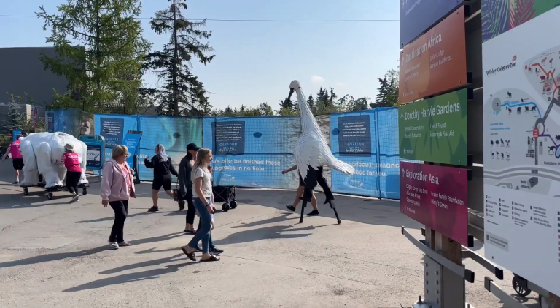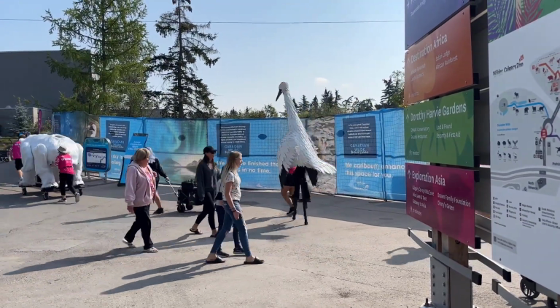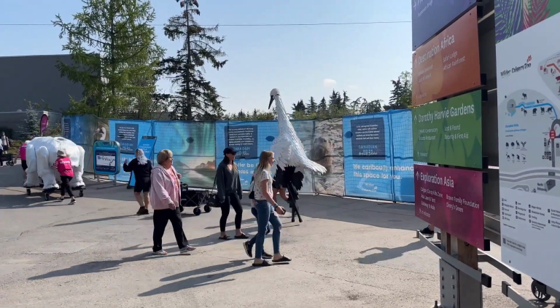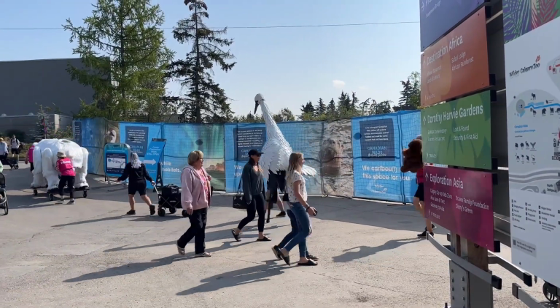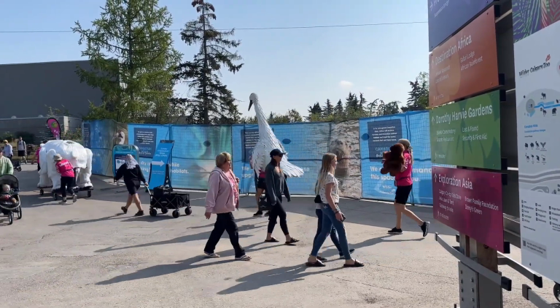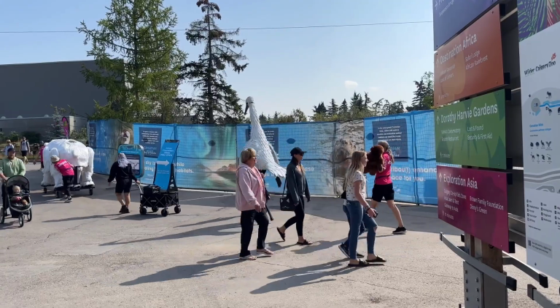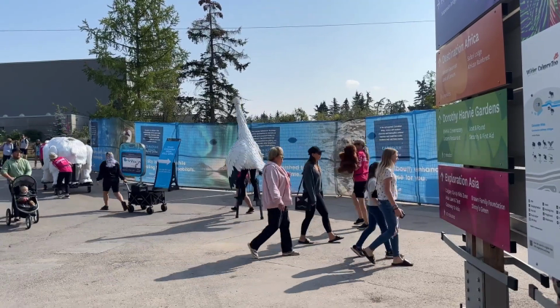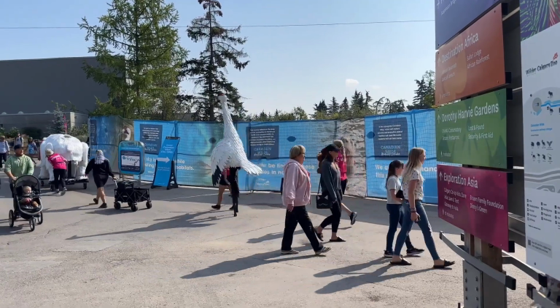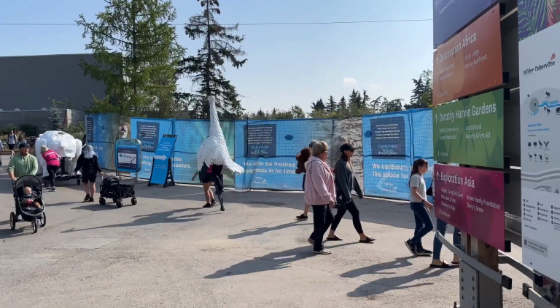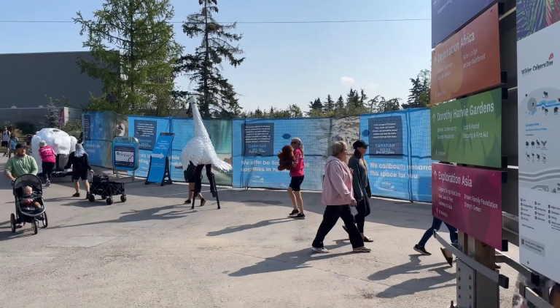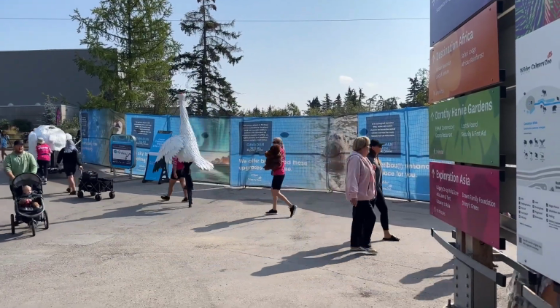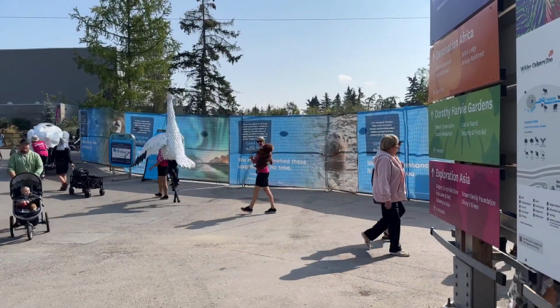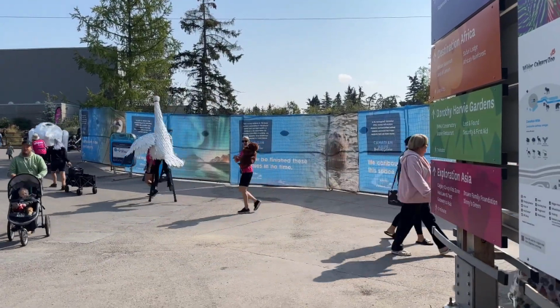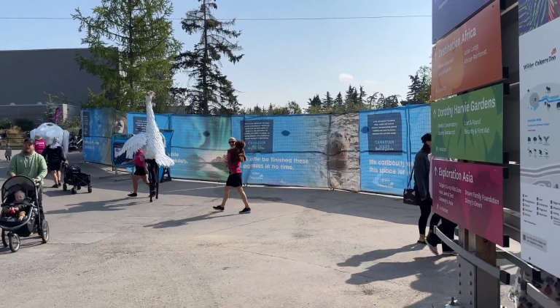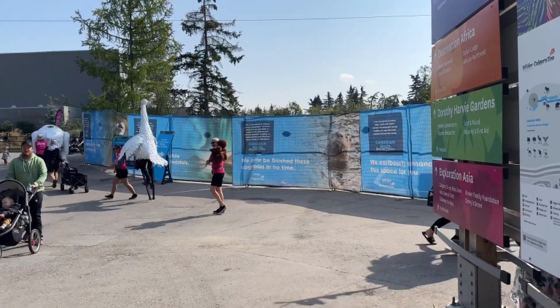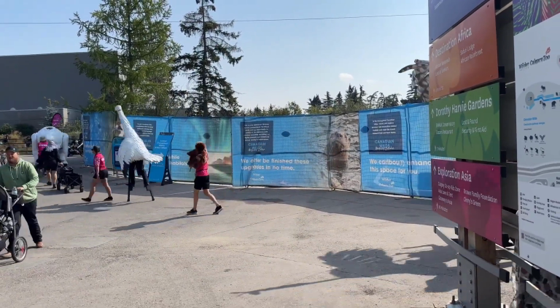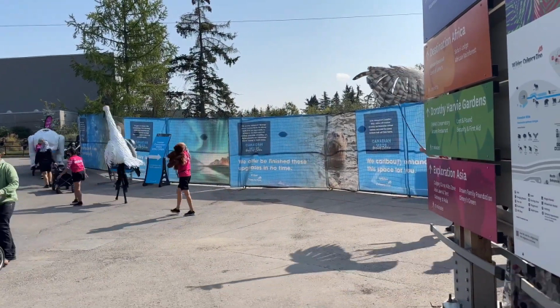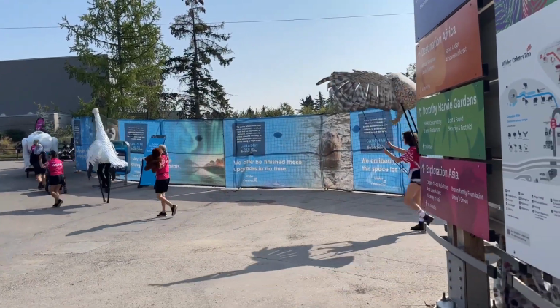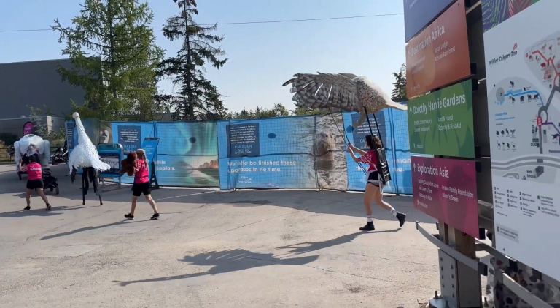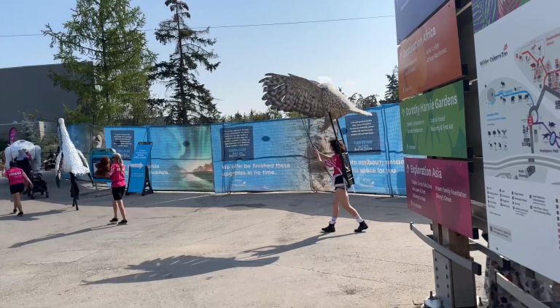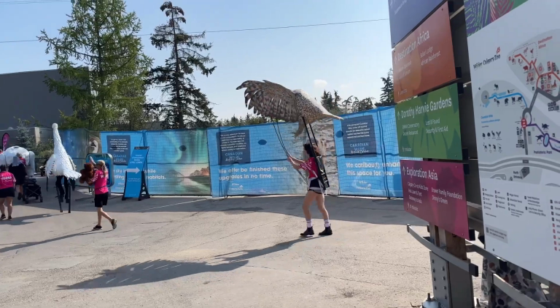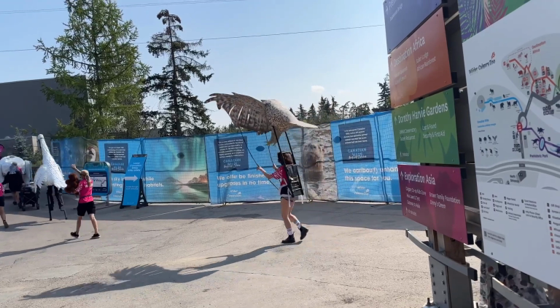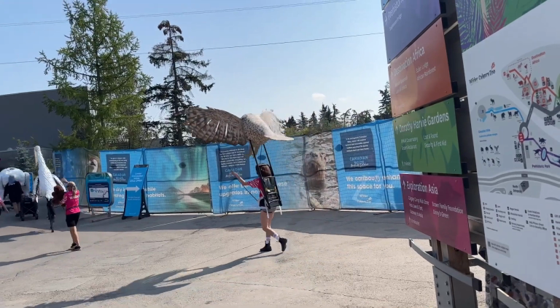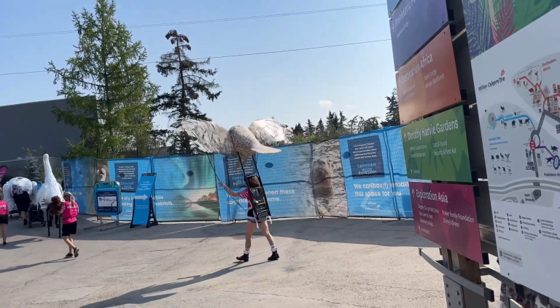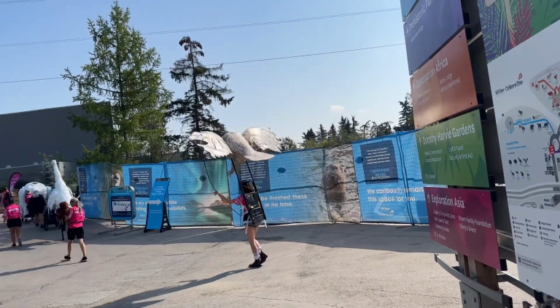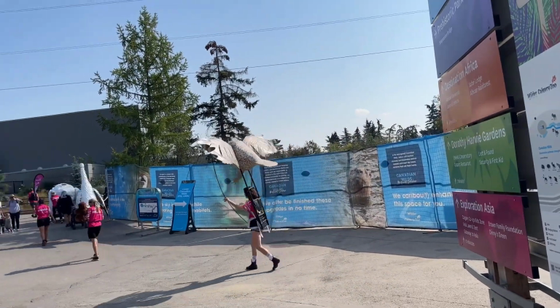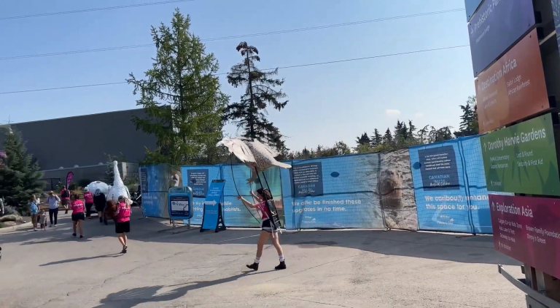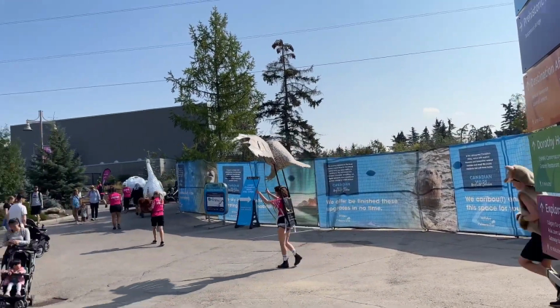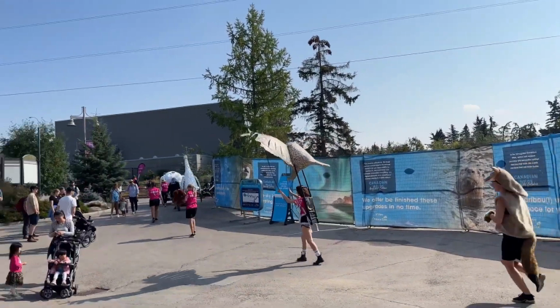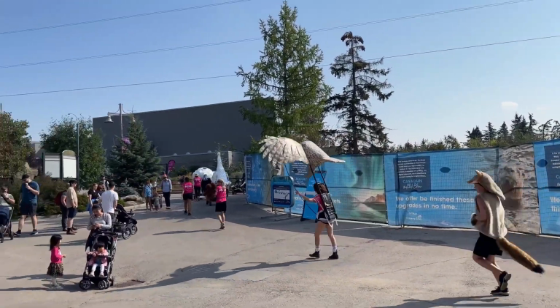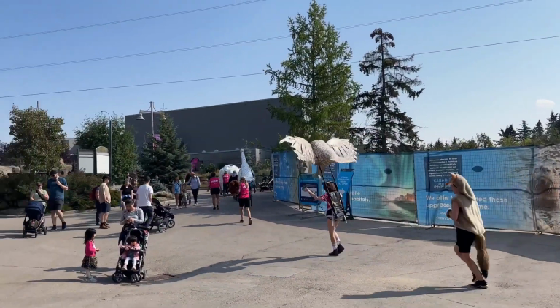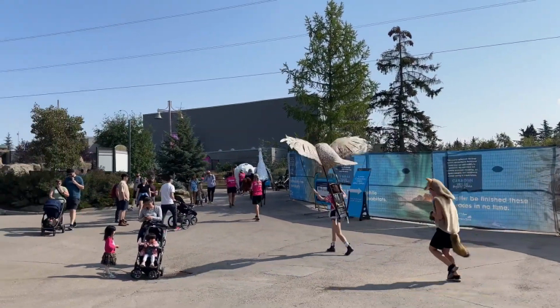We have a polar bear coming through — make lots of room everyone. He is the largest bear in the entire world. It's so amazing, it was wonderful. Good morning! Hello everyone, hello people.